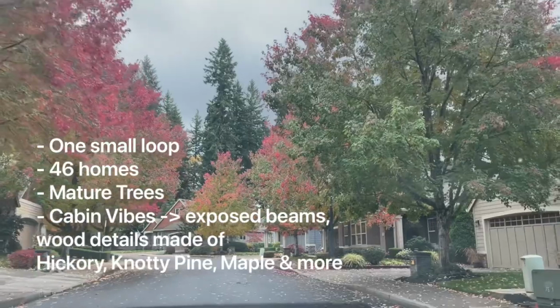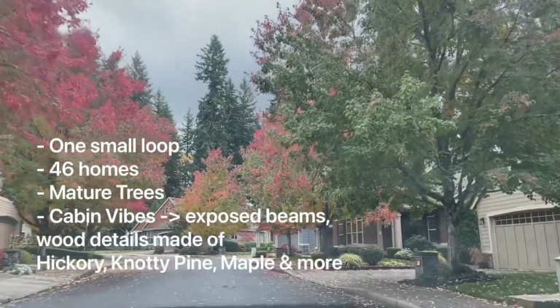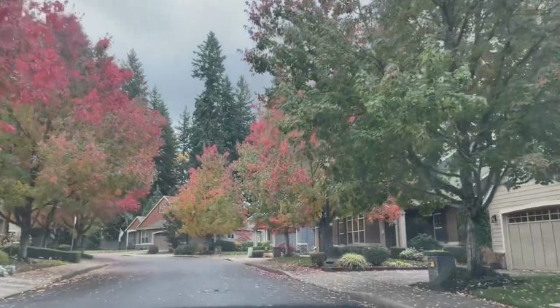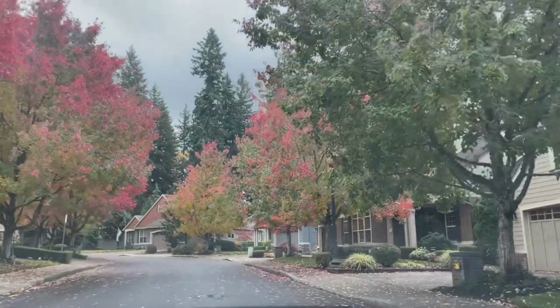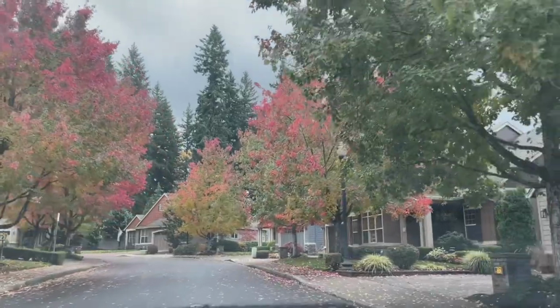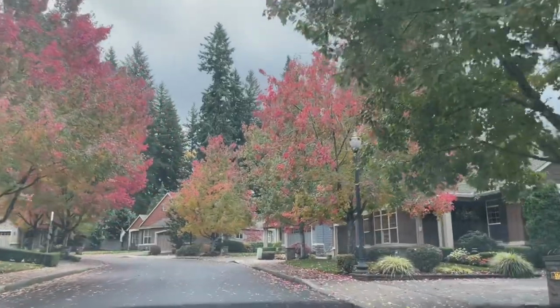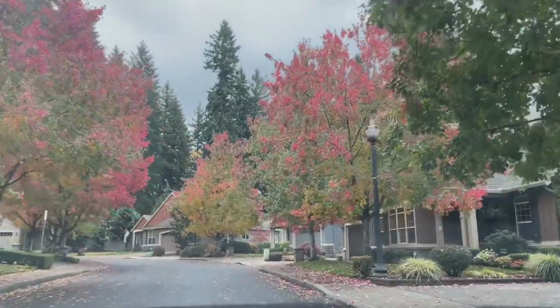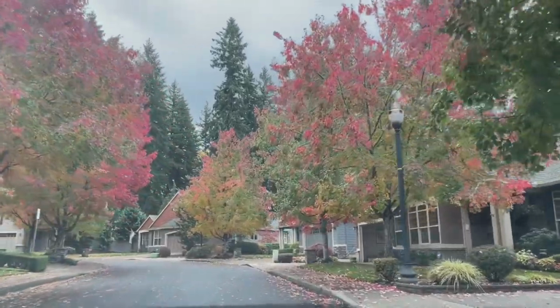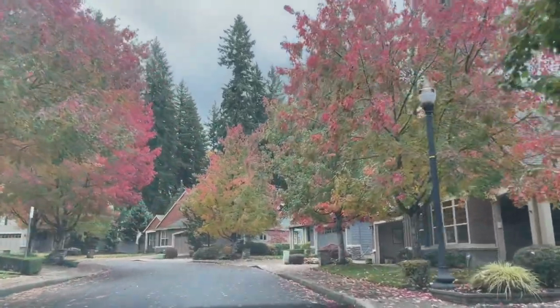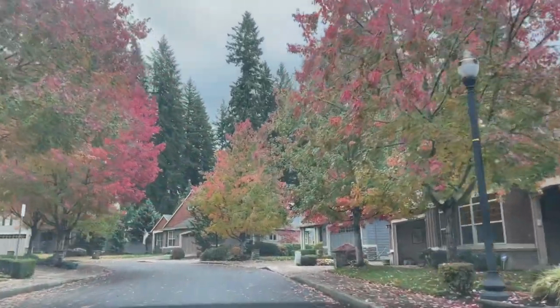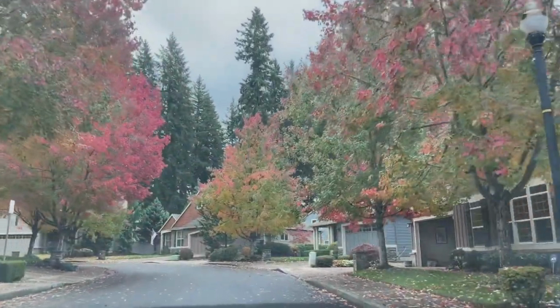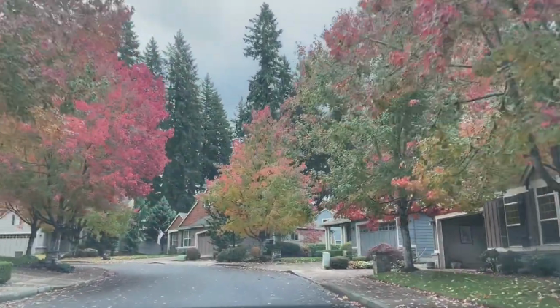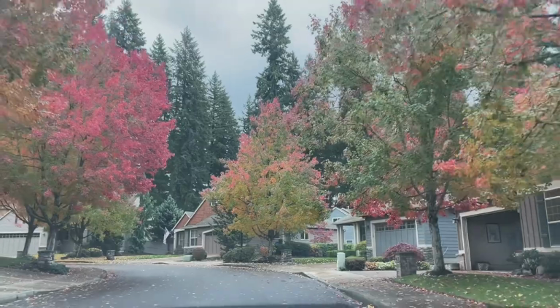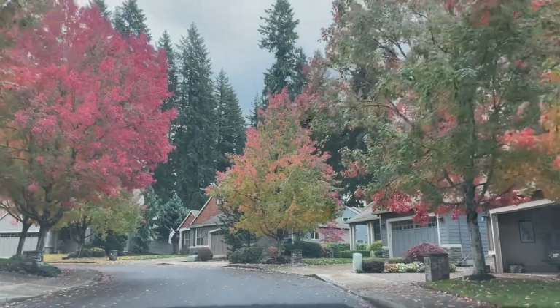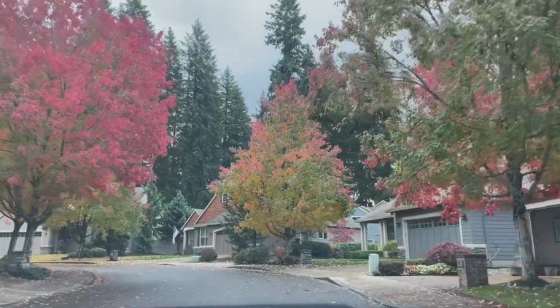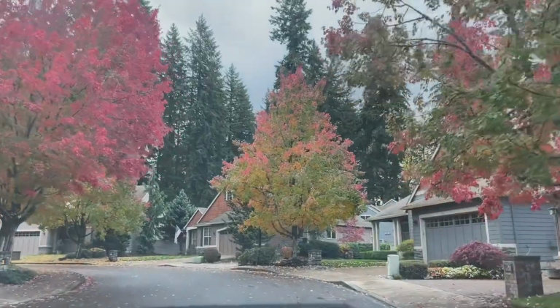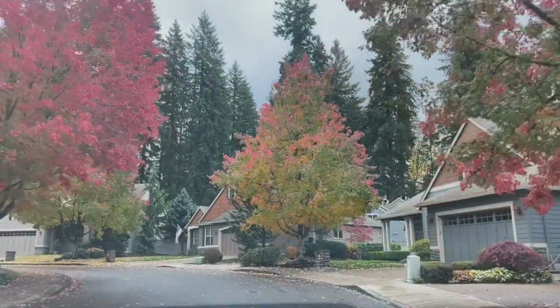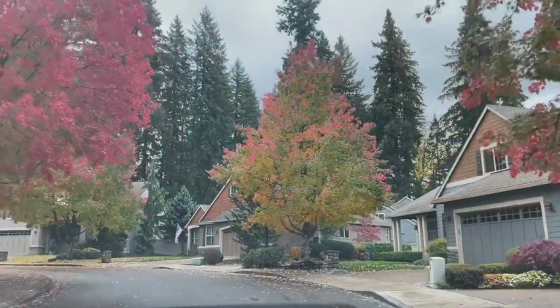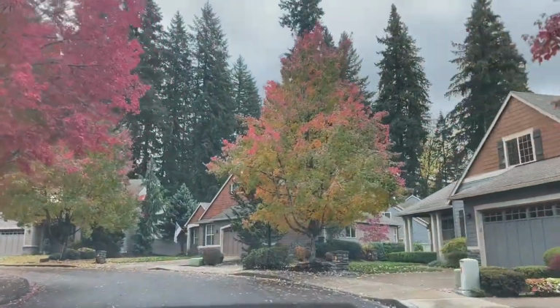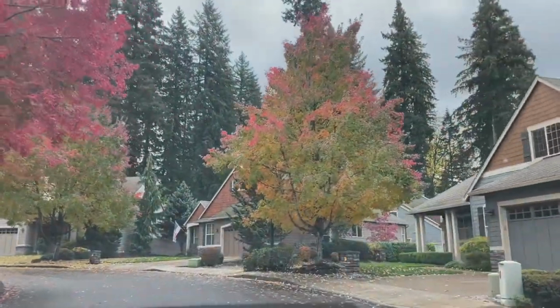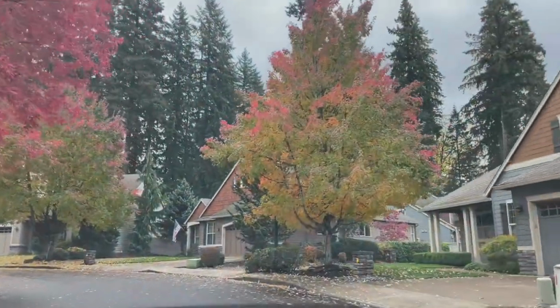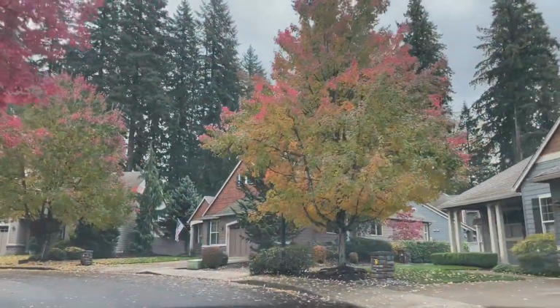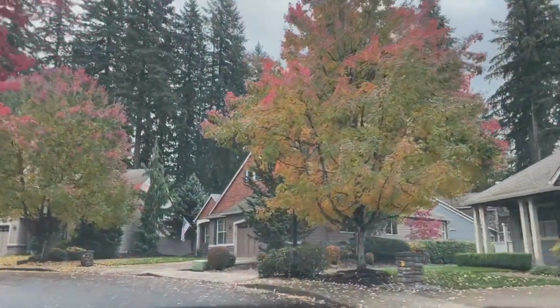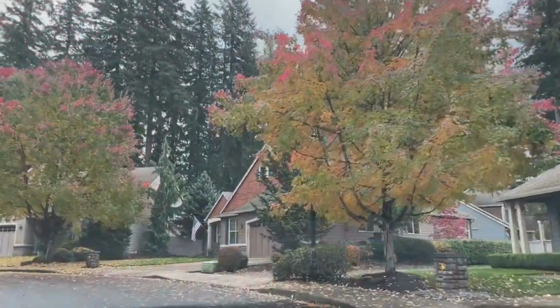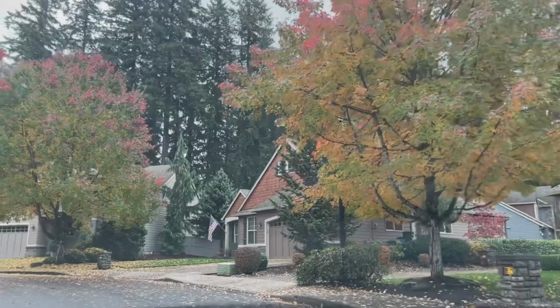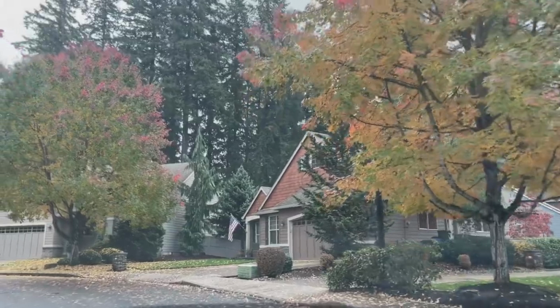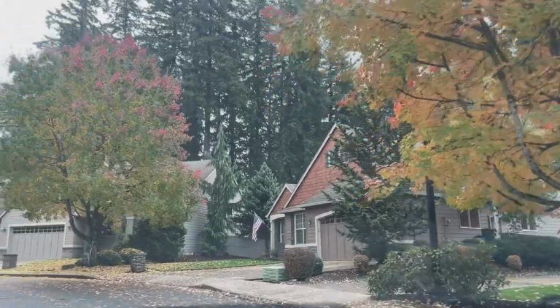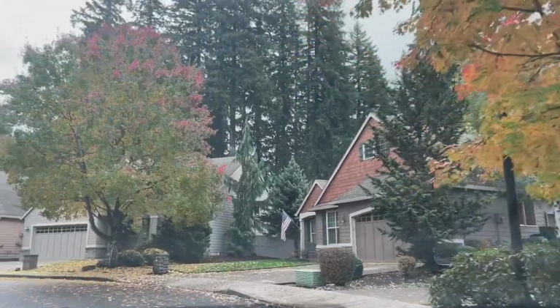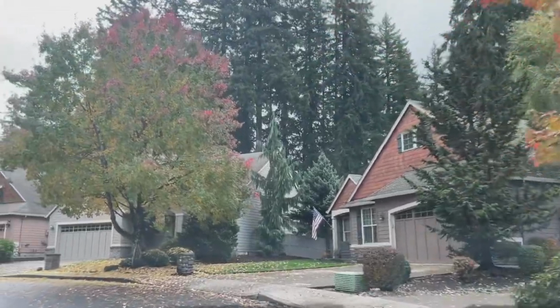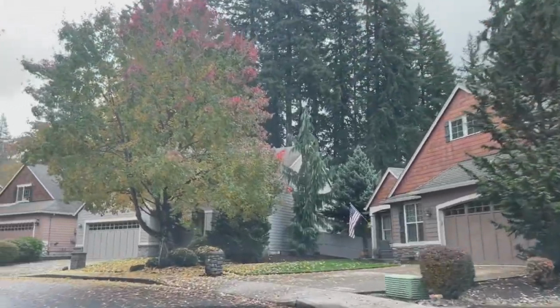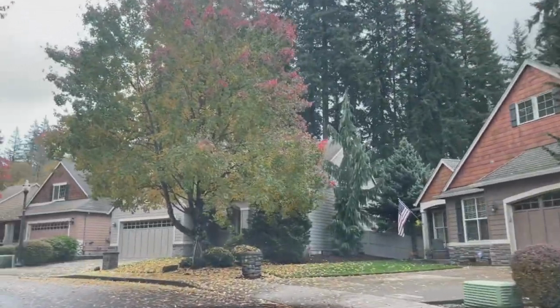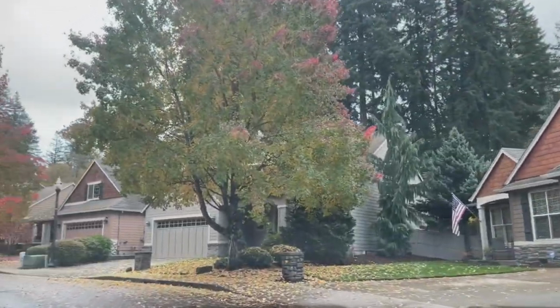It was built in 2003-2004, and I think the homes have aged really well, especially on the outside. I don't think they look too outdated — they've got good color choices, so they've aged really well.